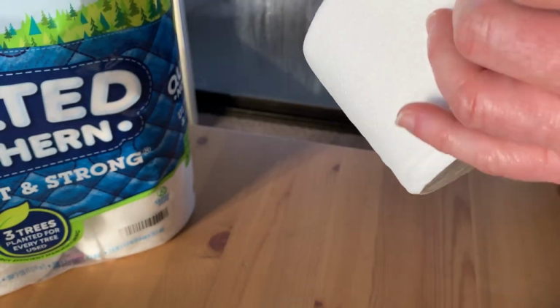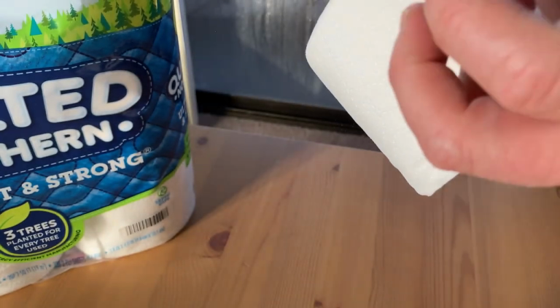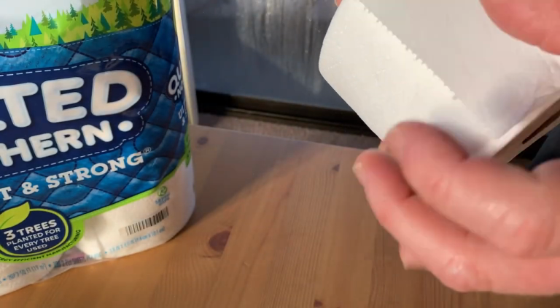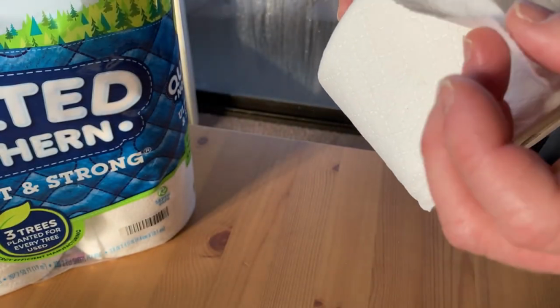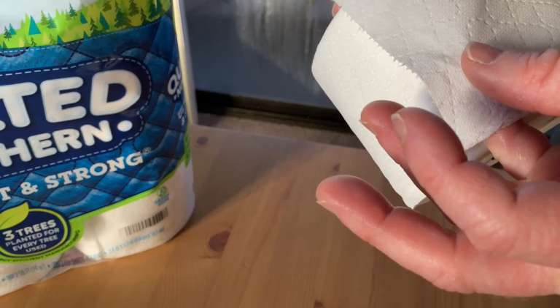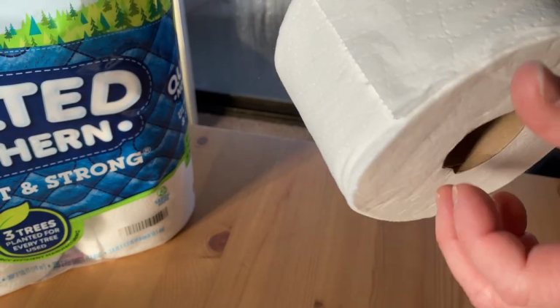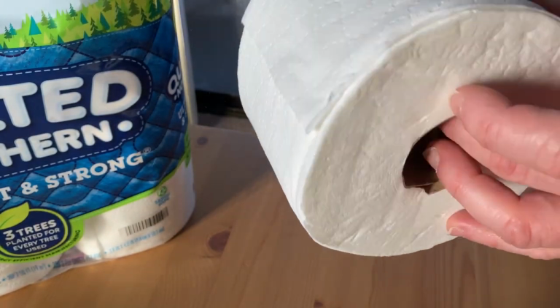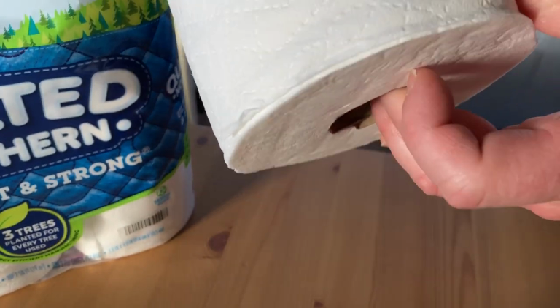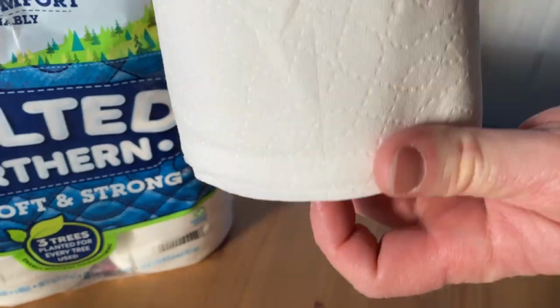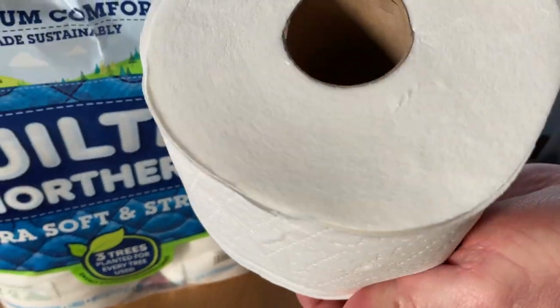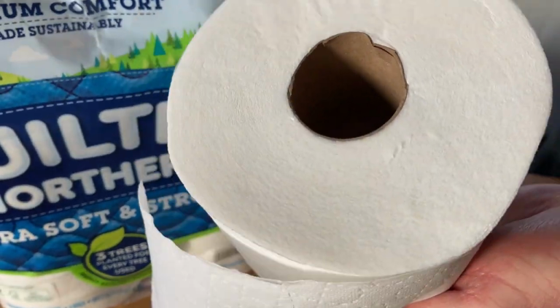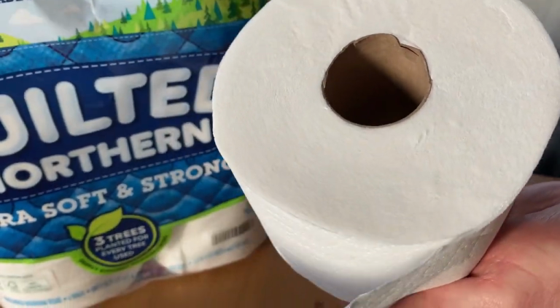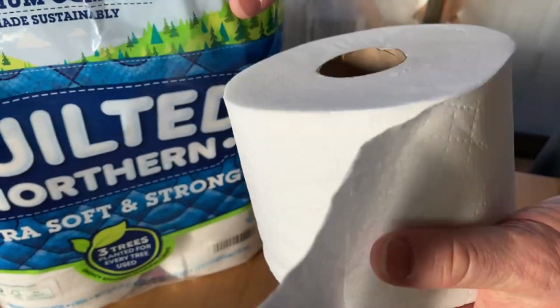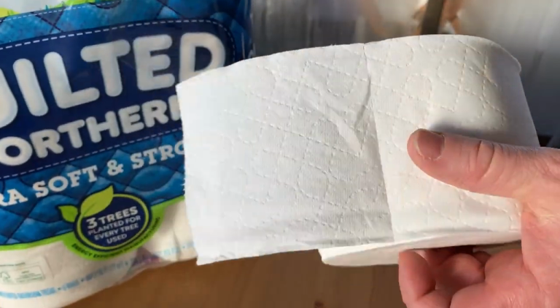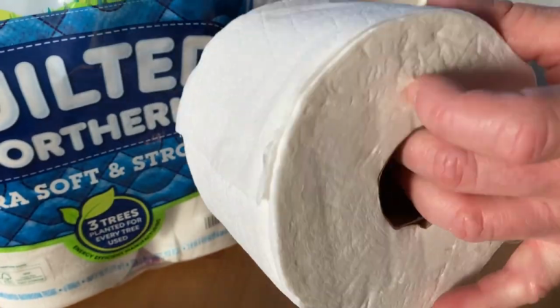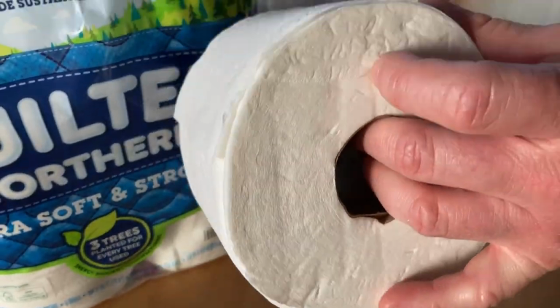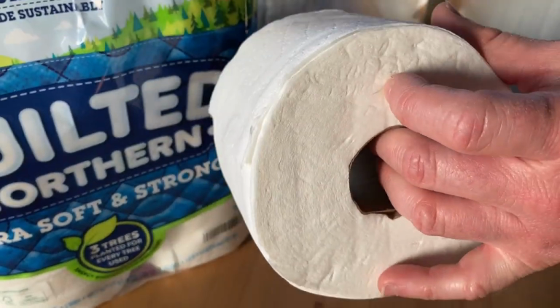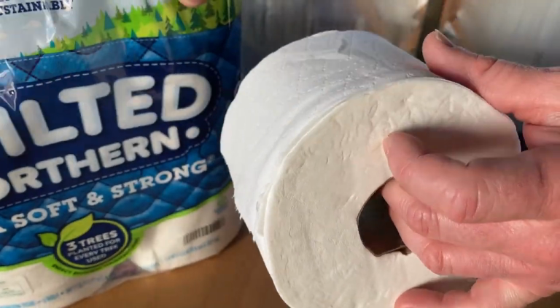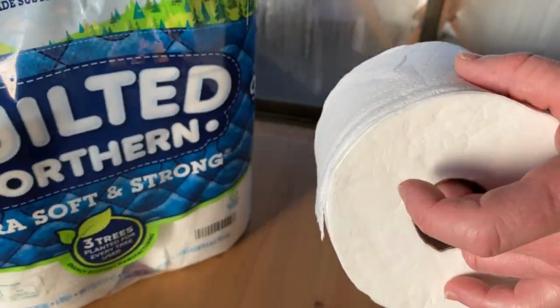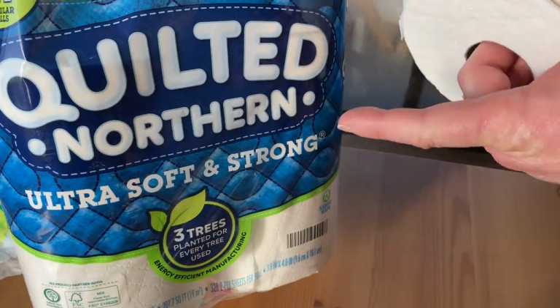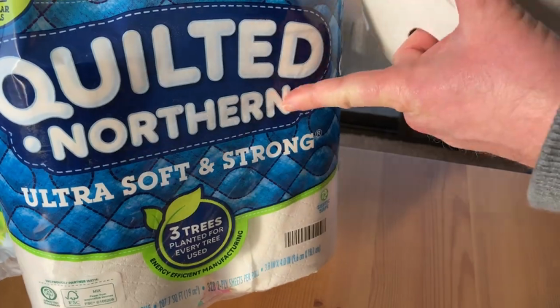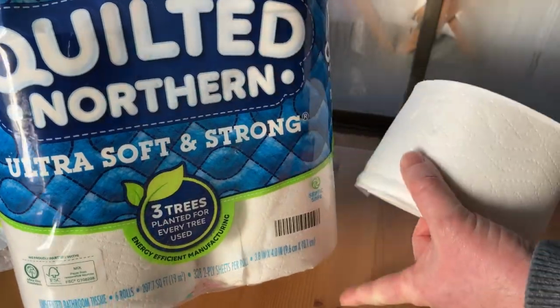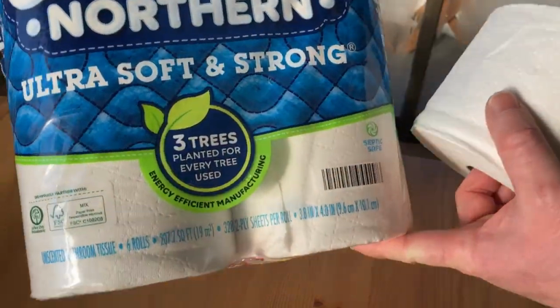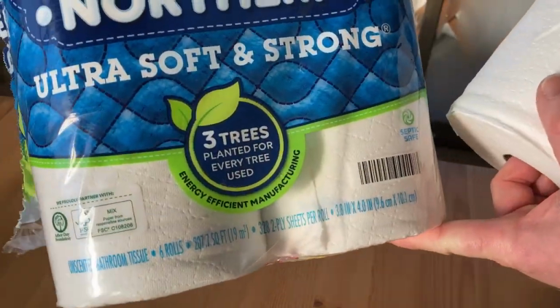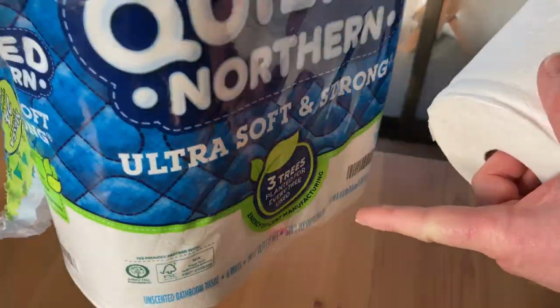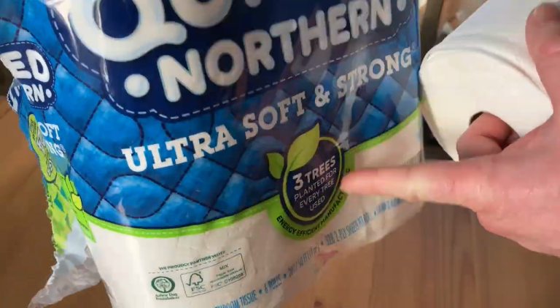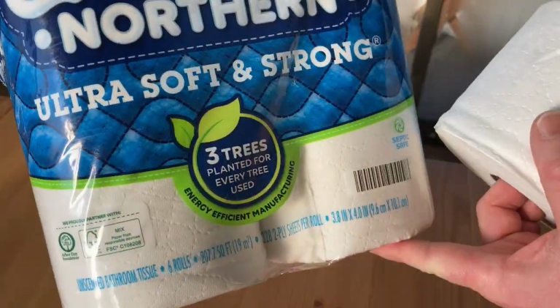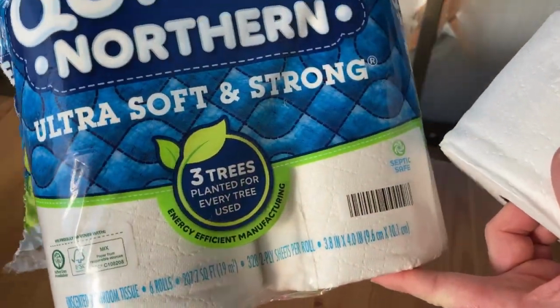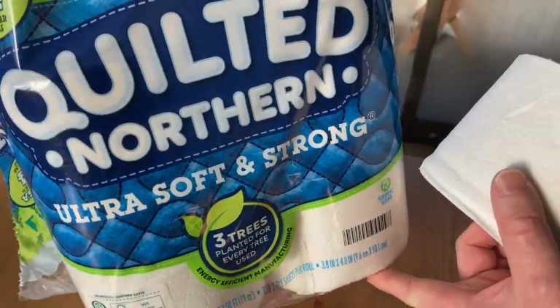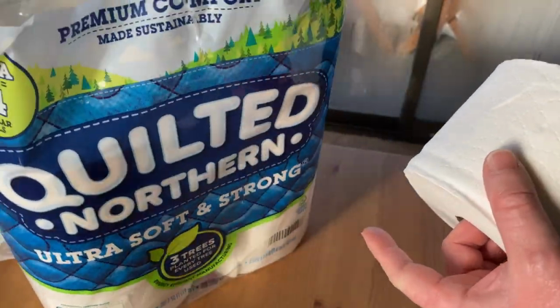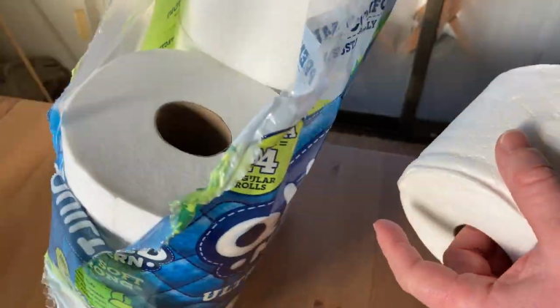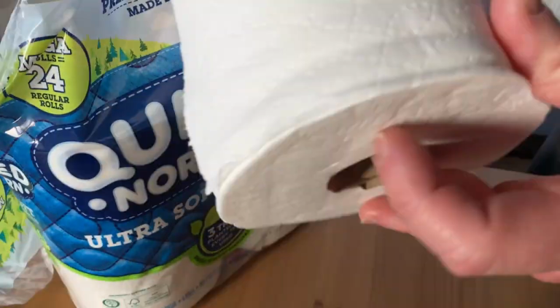It's been a while since I've used Charmin and it's actually been a while since I've used this. I was using another brand and I decided to switch it up to Quilted Northern because I saw it on Amazon. I thought, why not? Let me get a six pack.